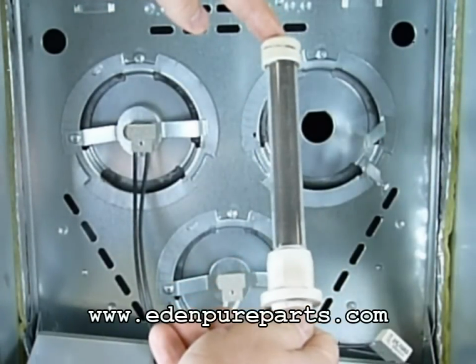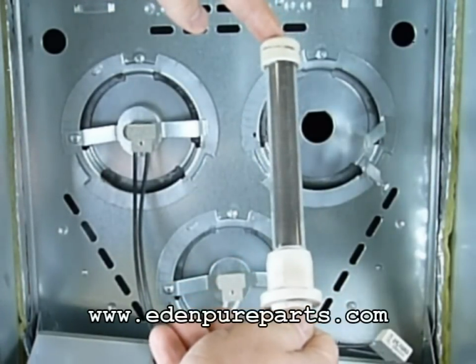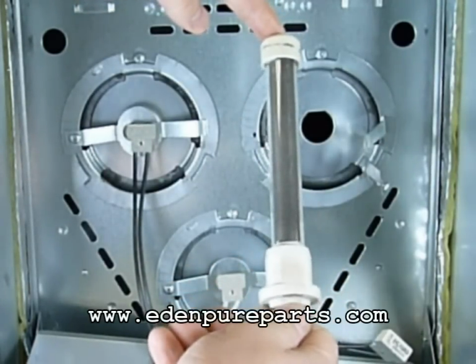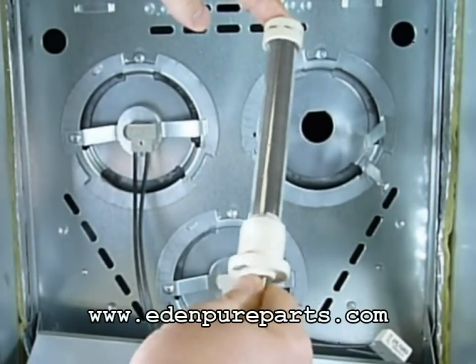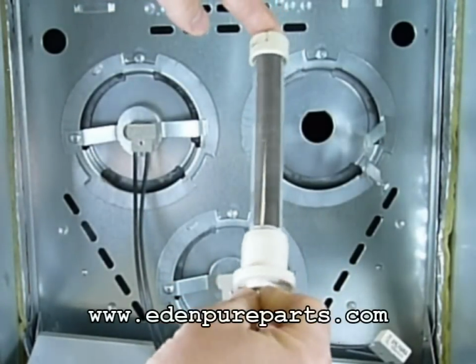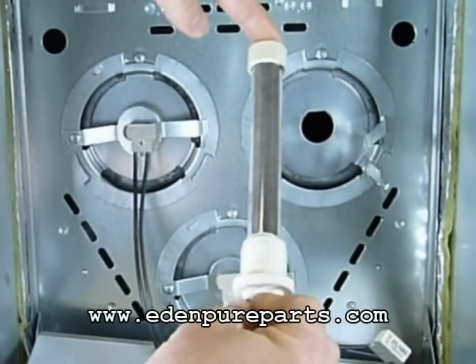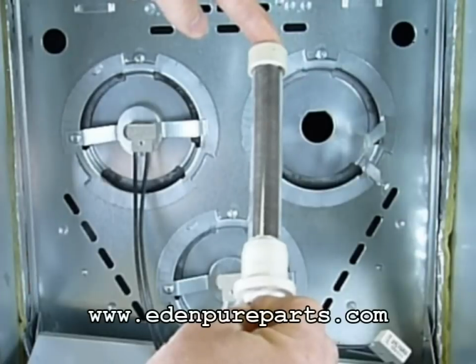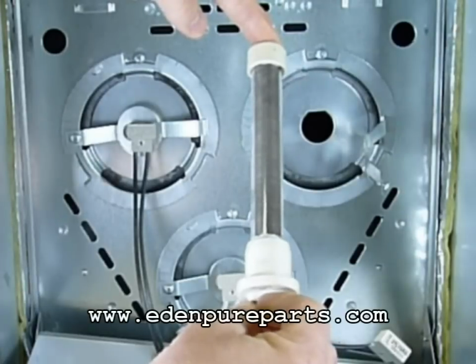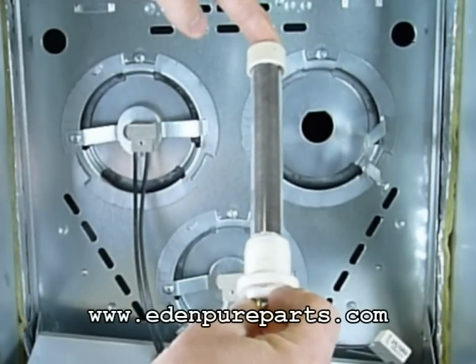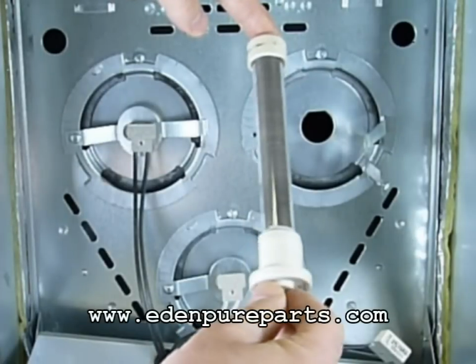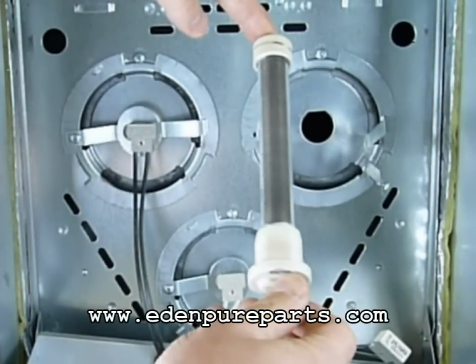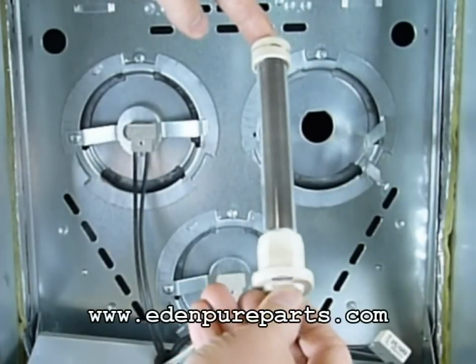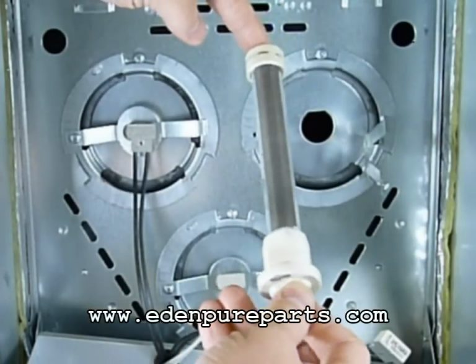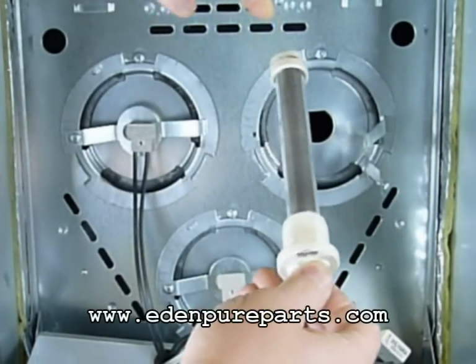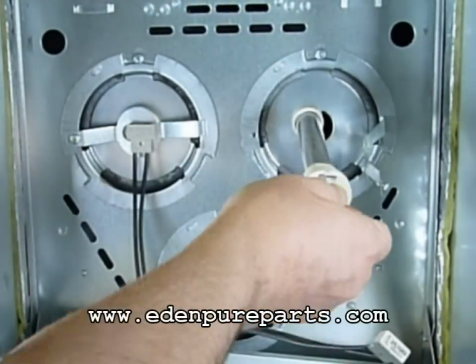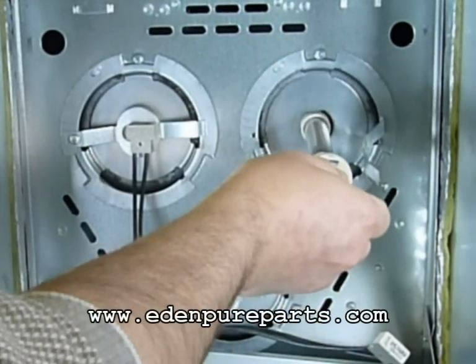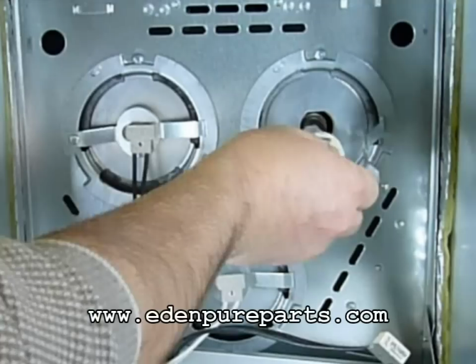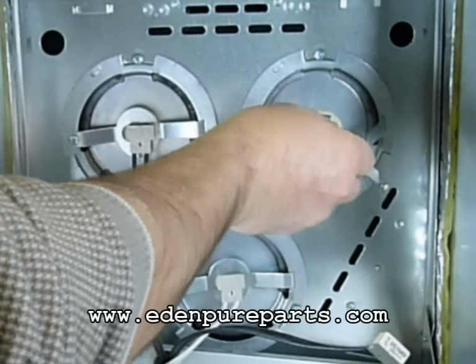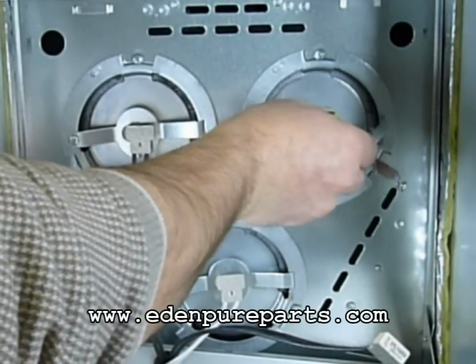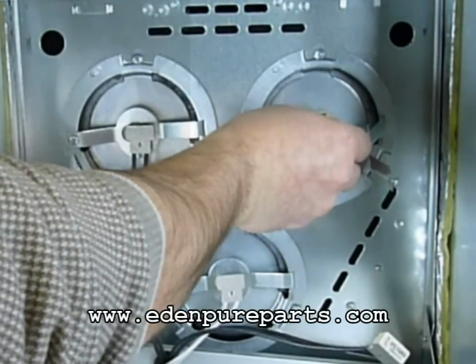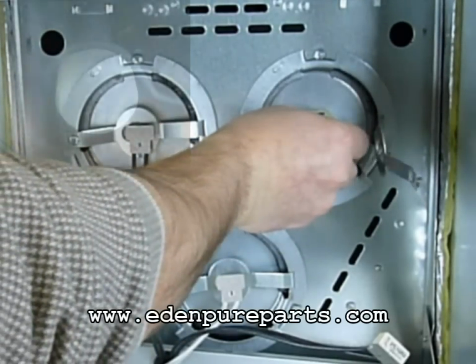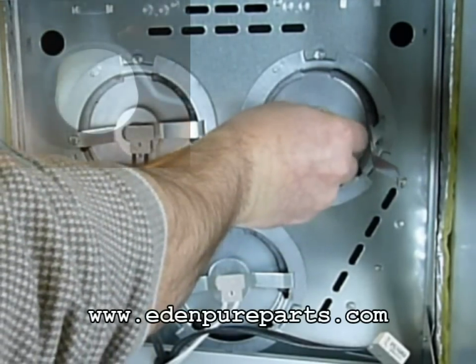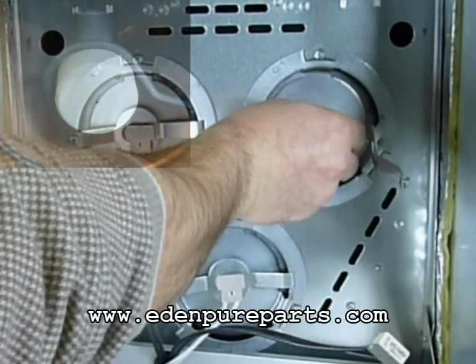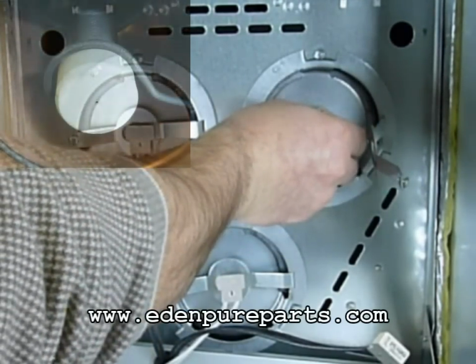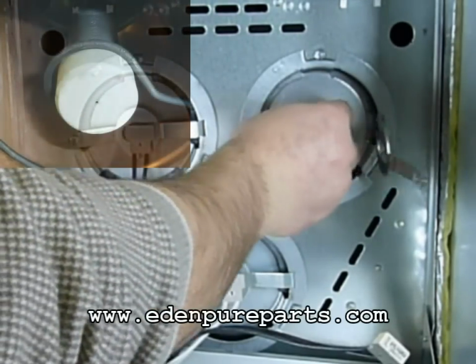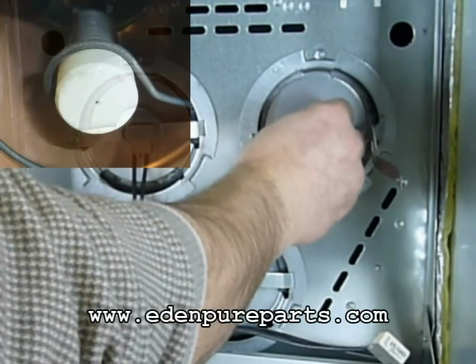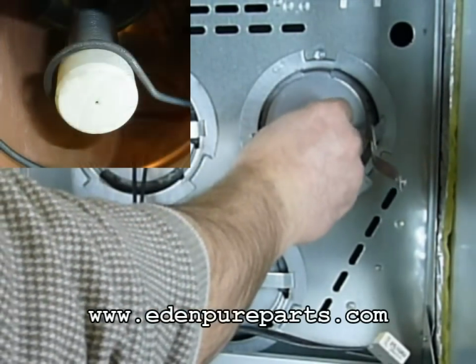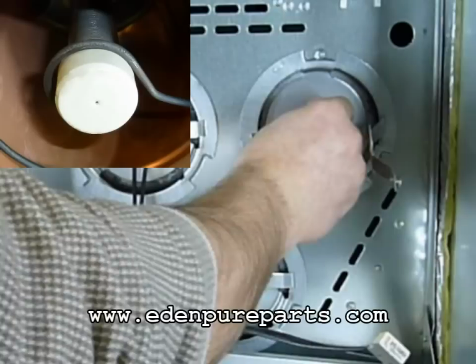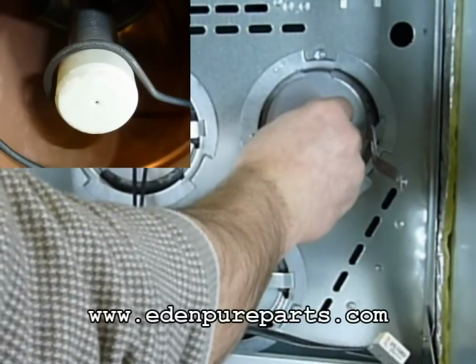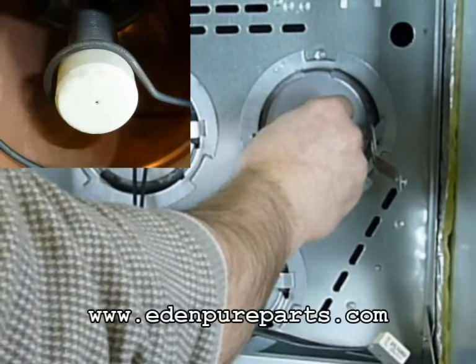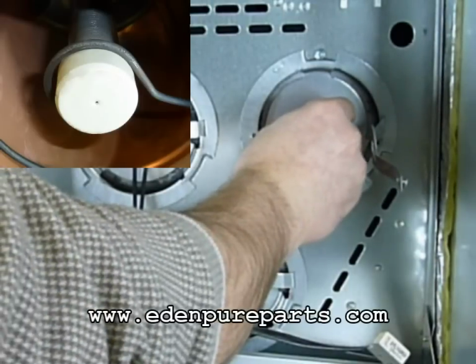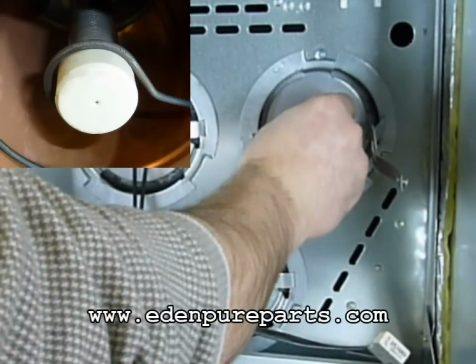We recommend working on one heating element at a time. This will ensure that you put everything back in the correct order. You can reinstall a new heating element if needed. The new element is correctly in place when it sits flush against the heat exchanger opening.